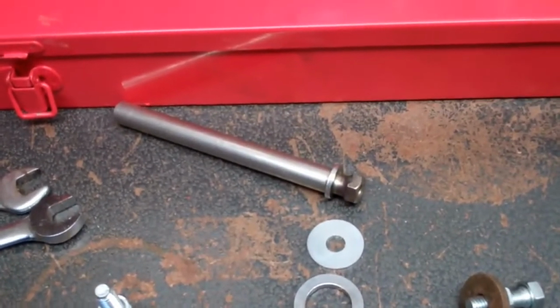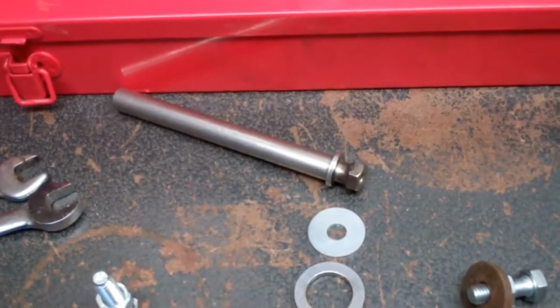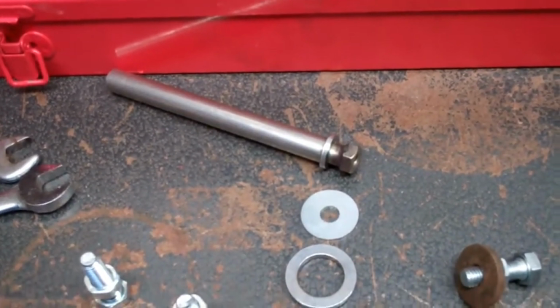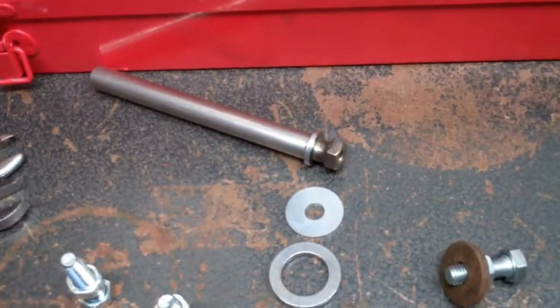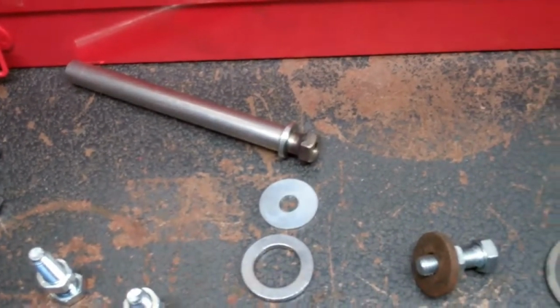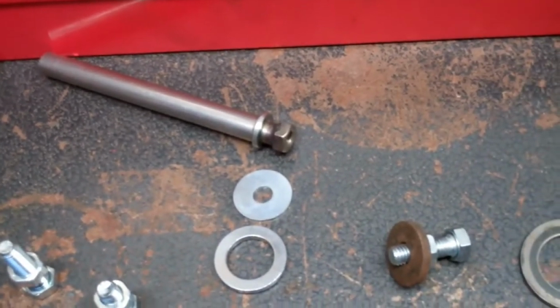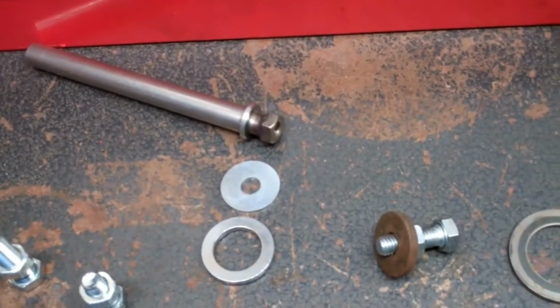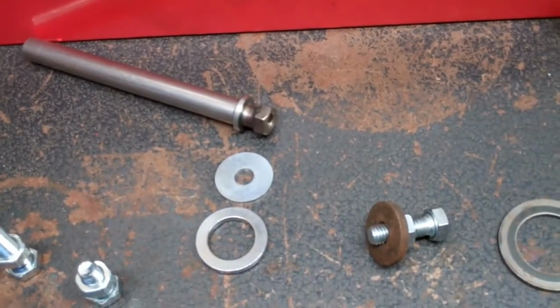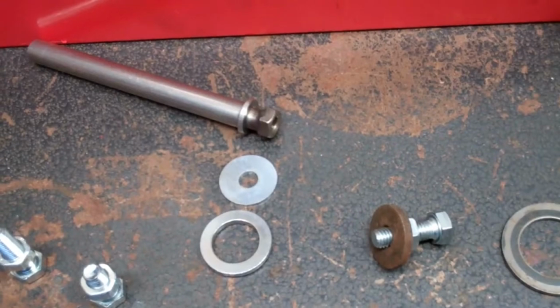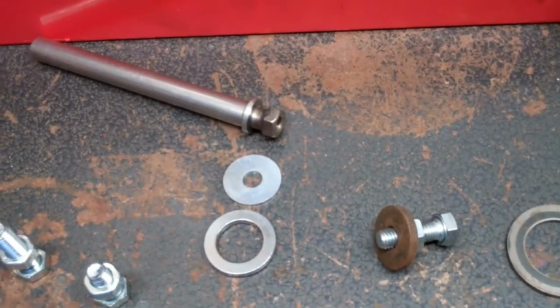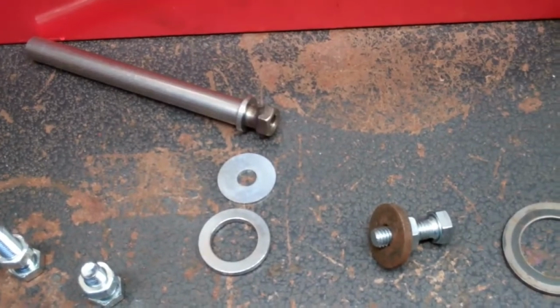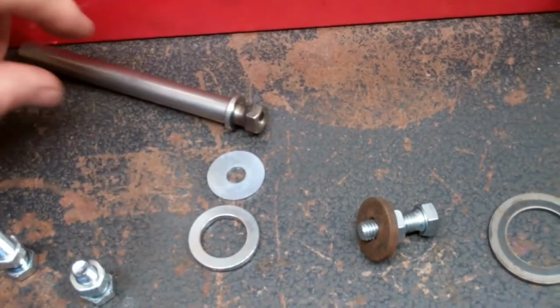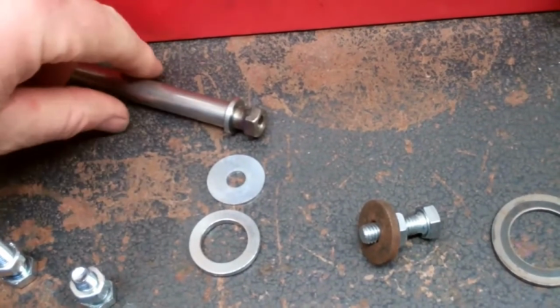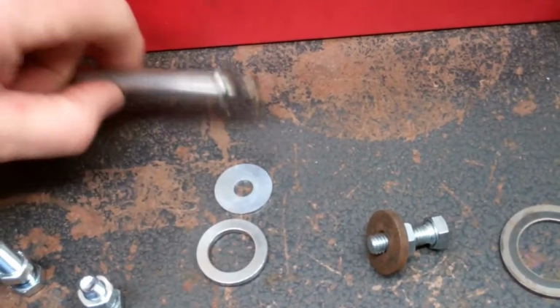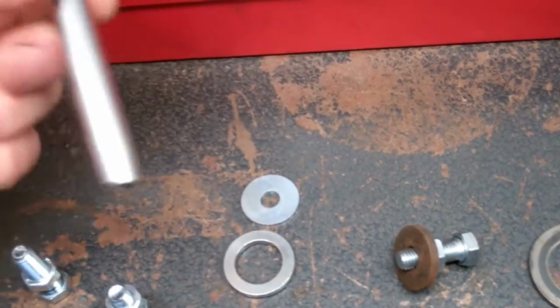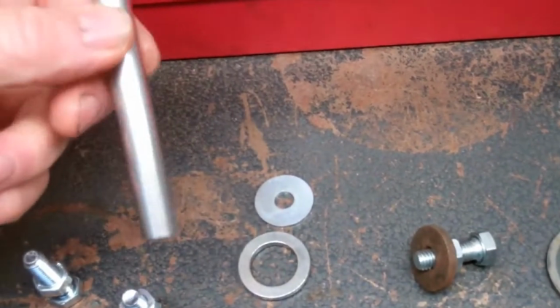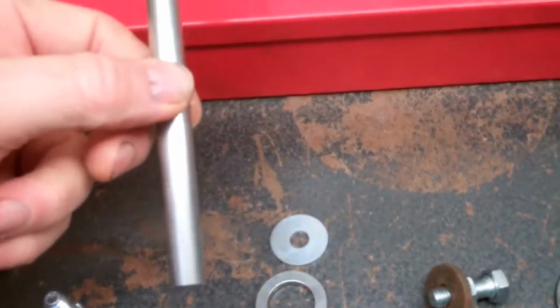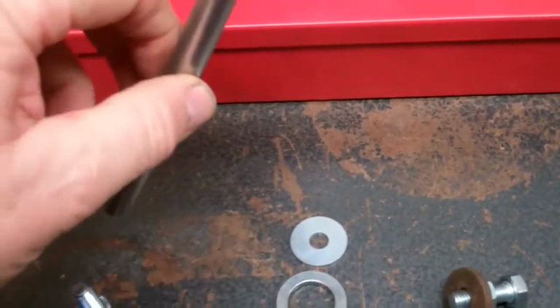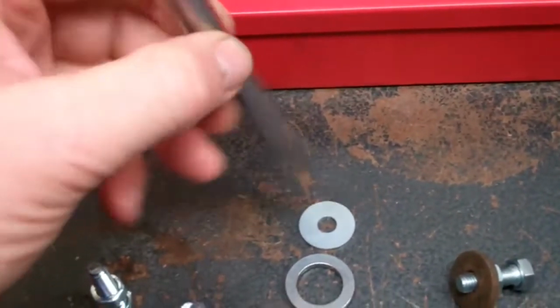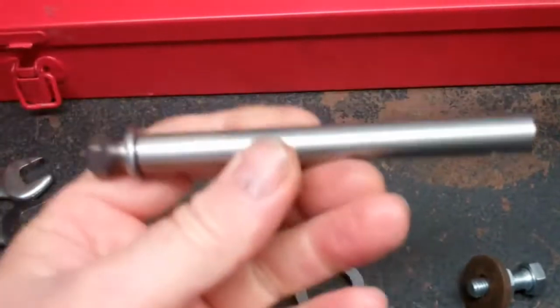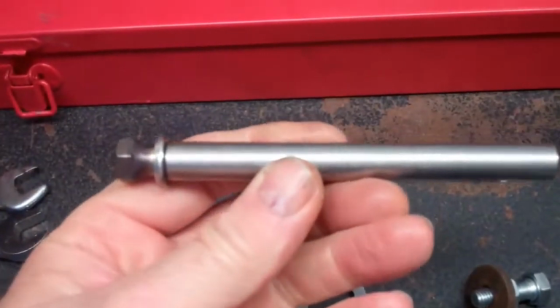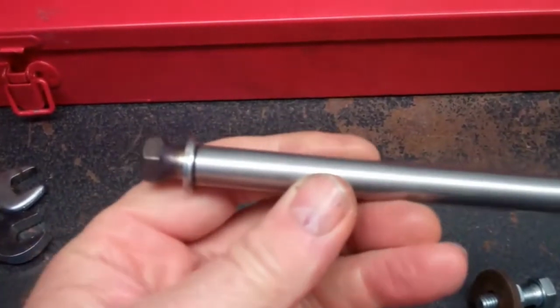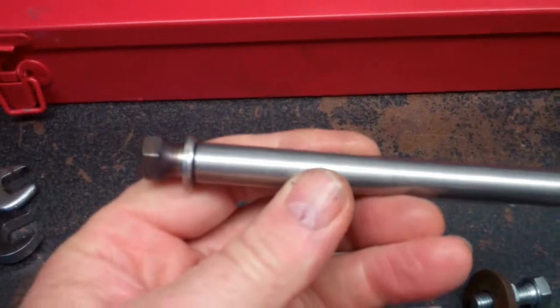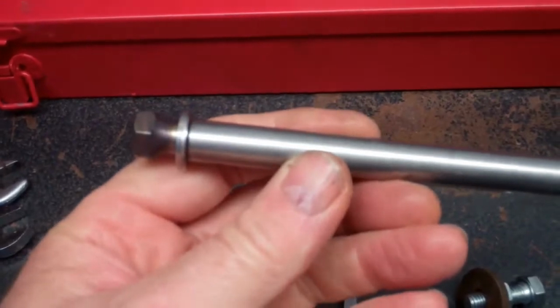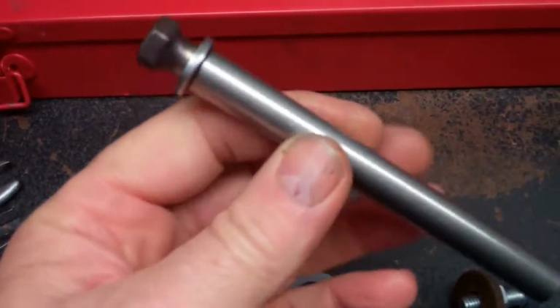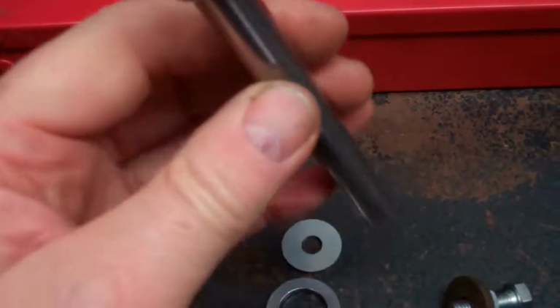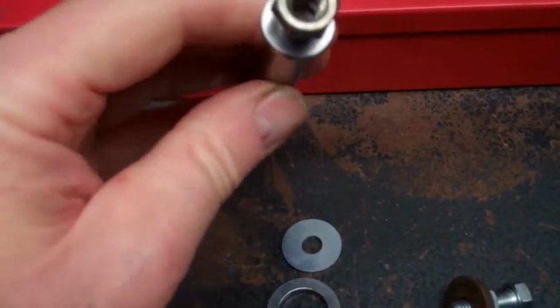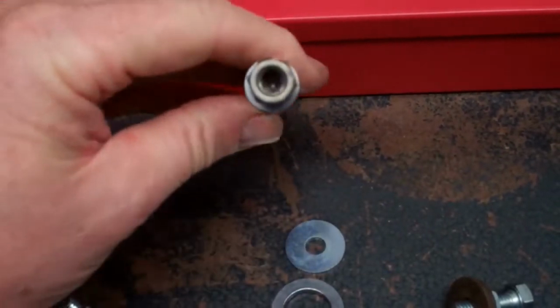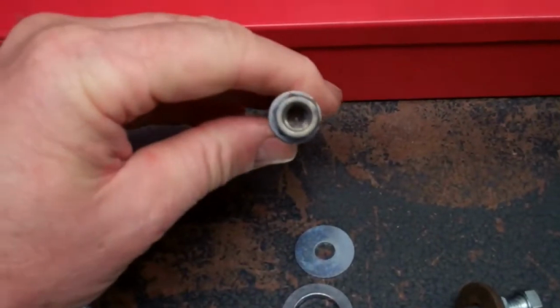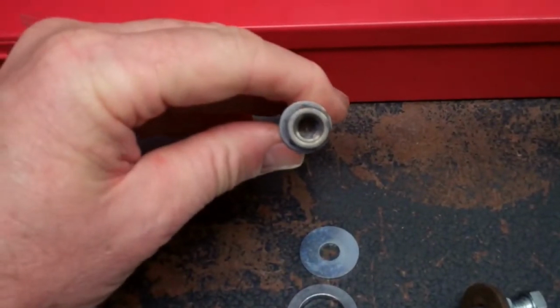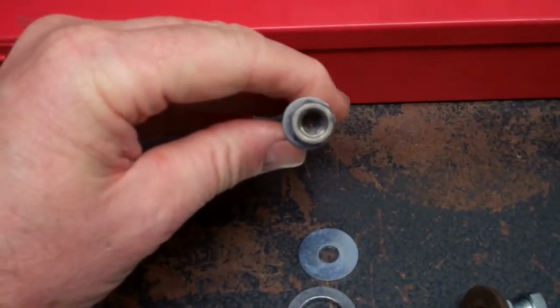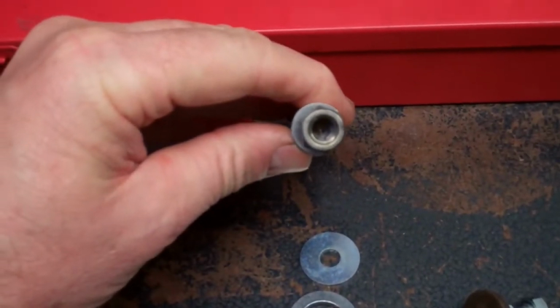This morning I'm going to attempt to pull the axle out of the back wheel that is stuck between the bearings.